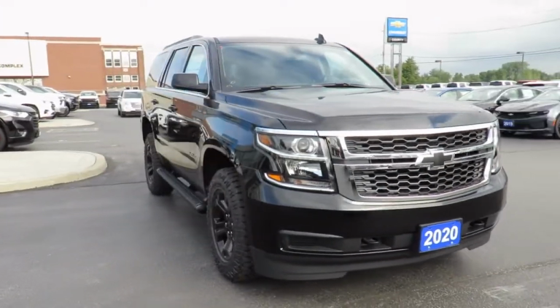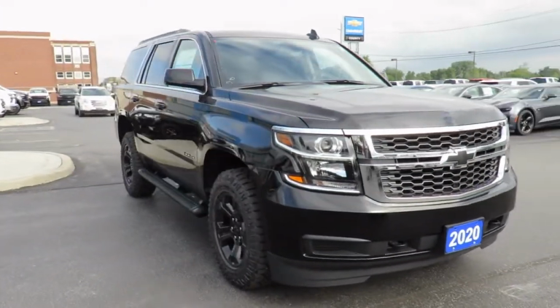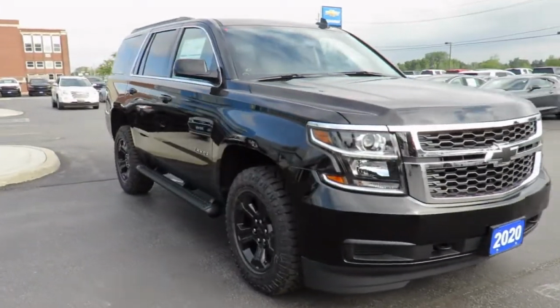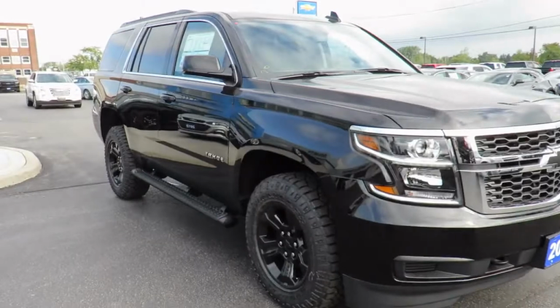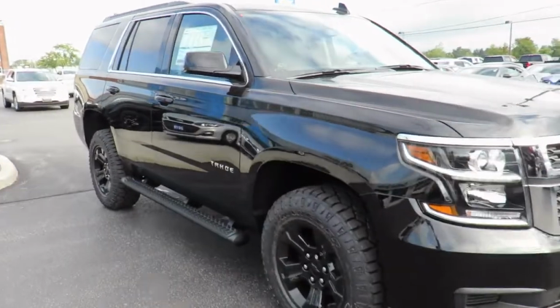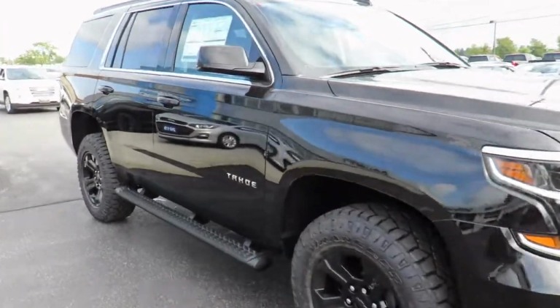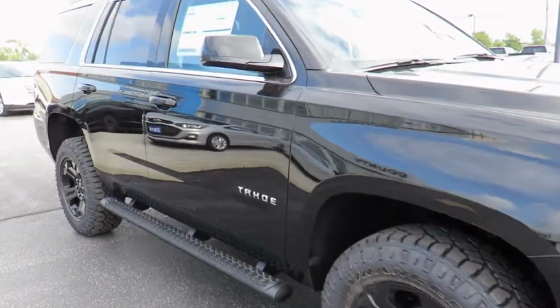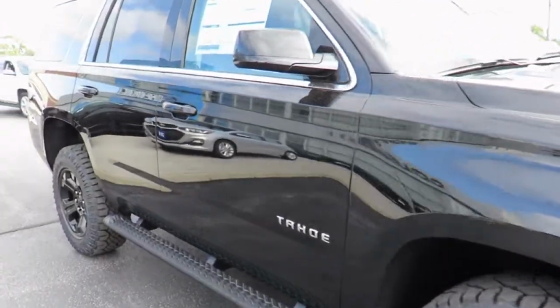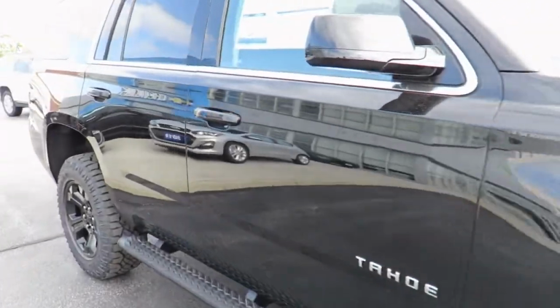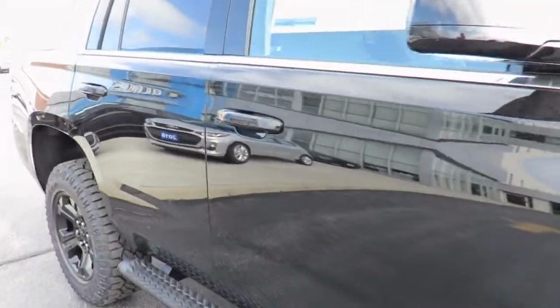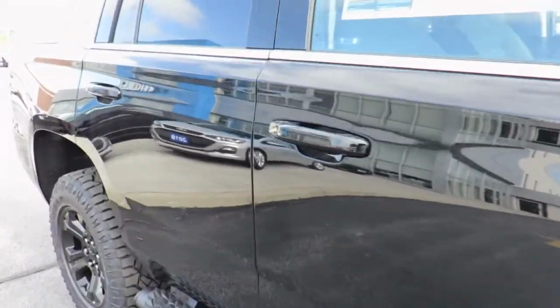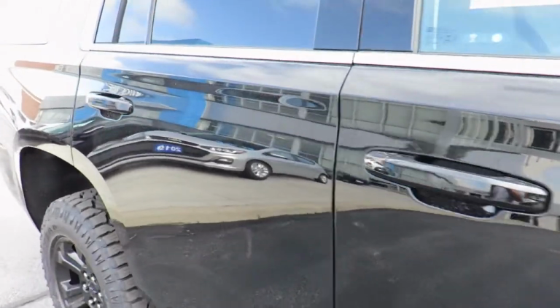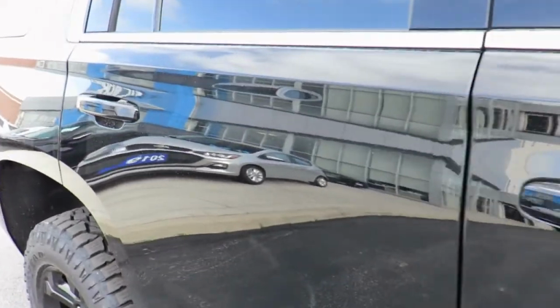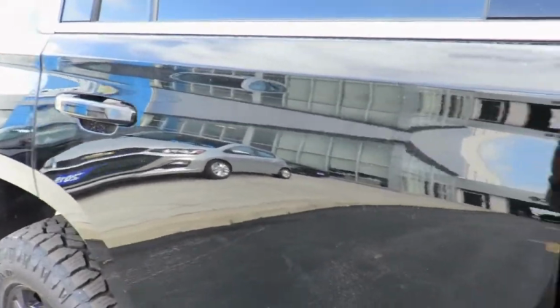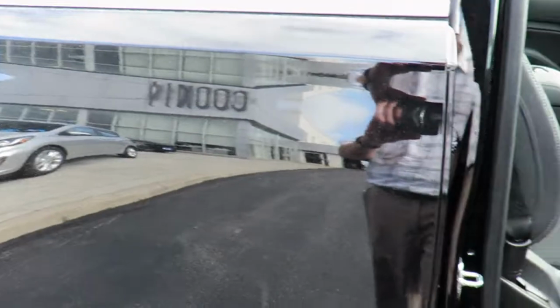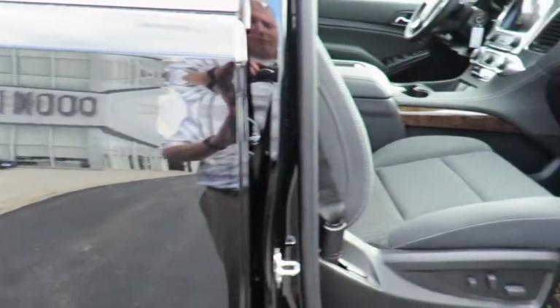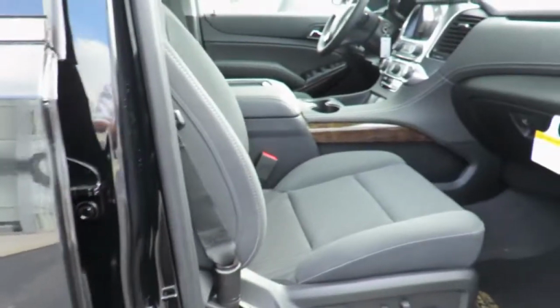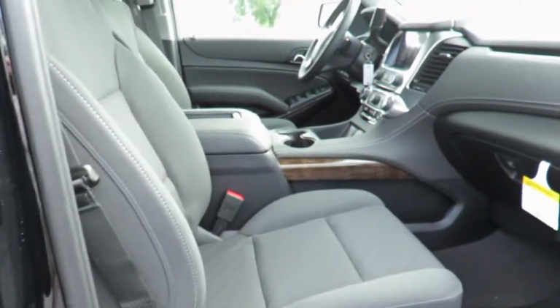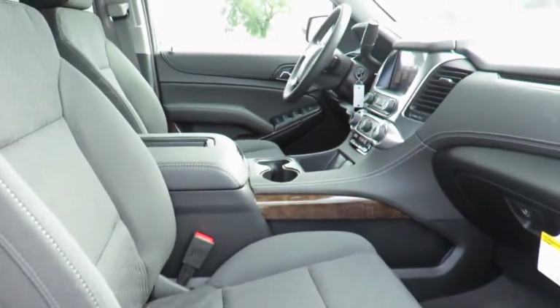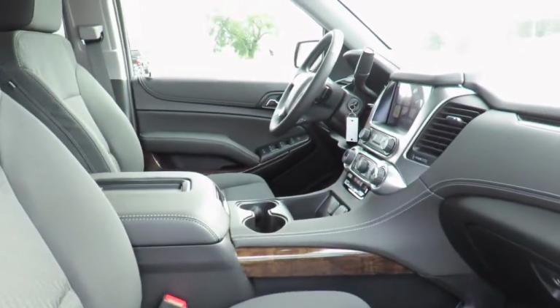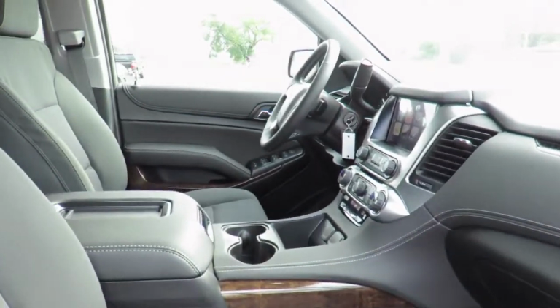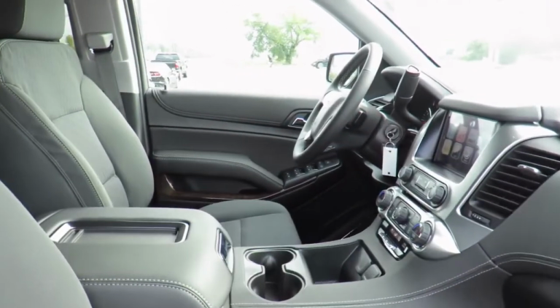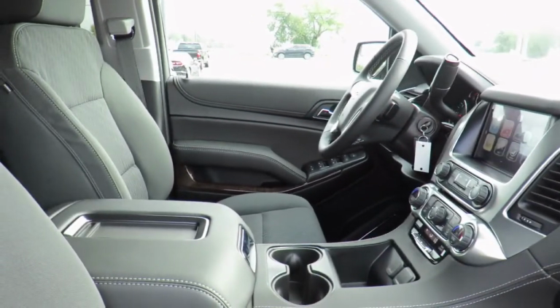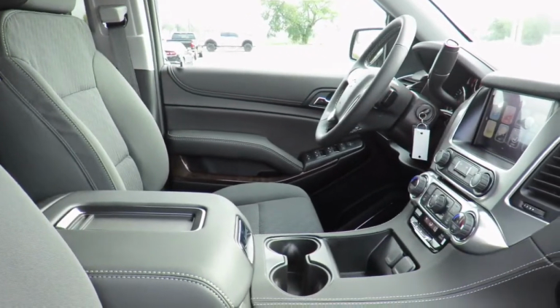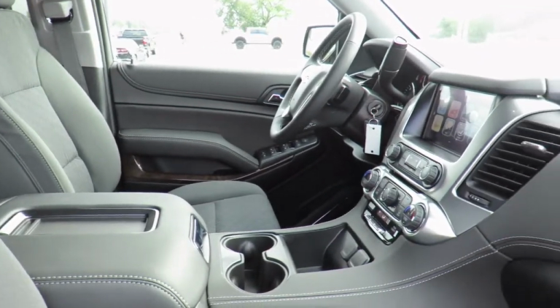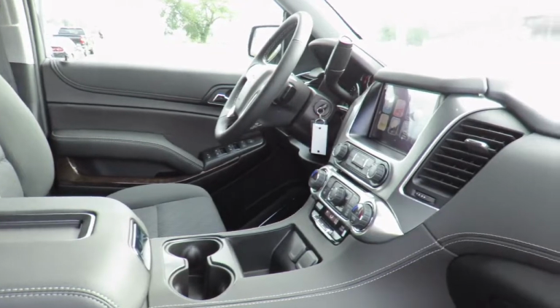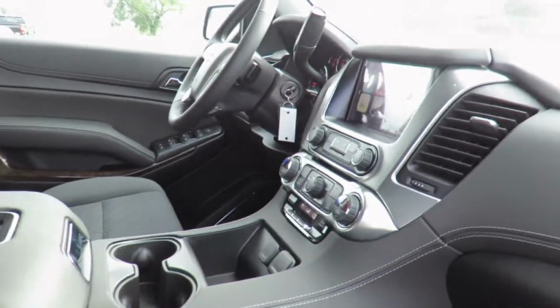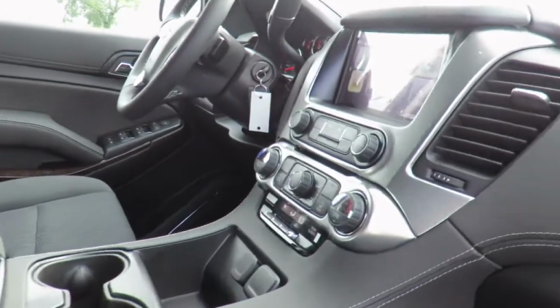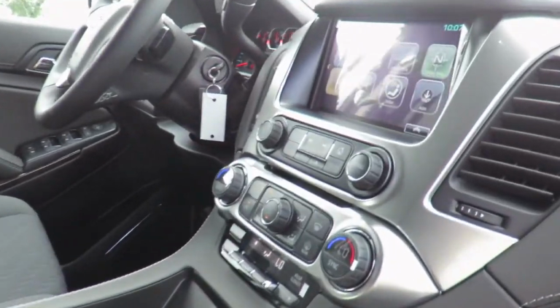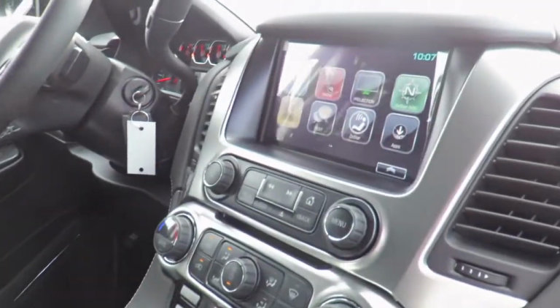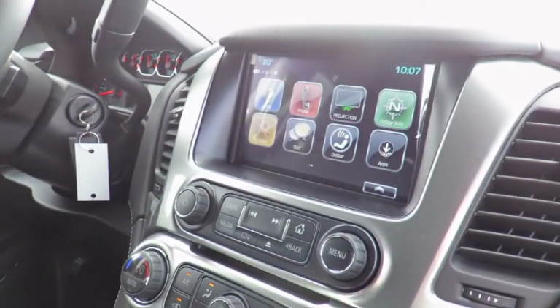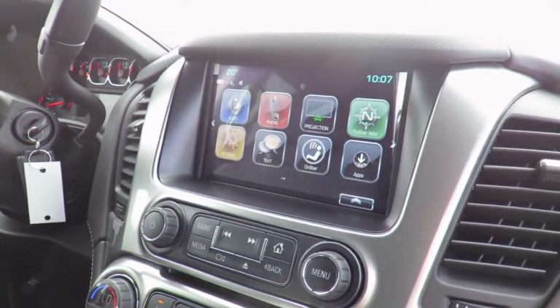You can remote start your vehicle, check oil life and tire pressure monitors, manage your in-vehicle Wi-Fi and more, all from anywhere using your smartphone or tablet. With the Connected Access Plan, you will receive OnStar vehicle diagnostics and dealer maintenance notifications to make service scheduling simple.